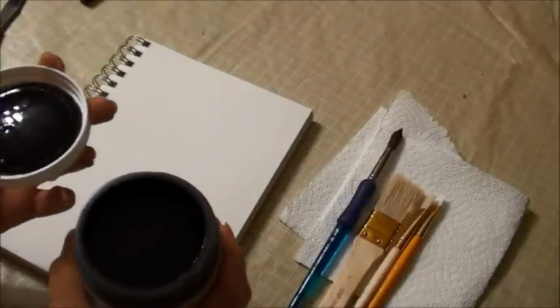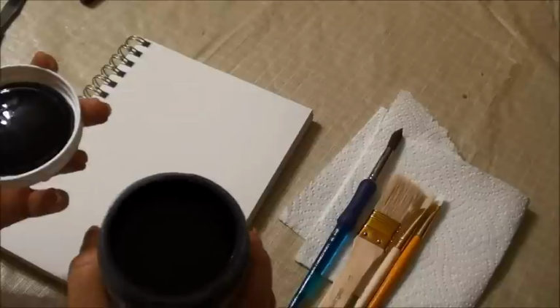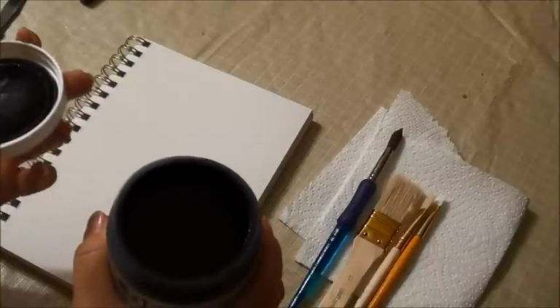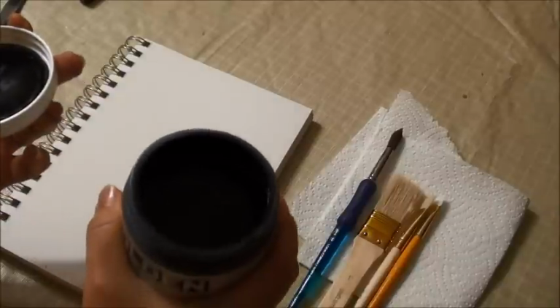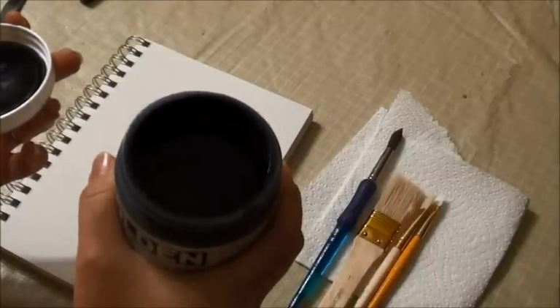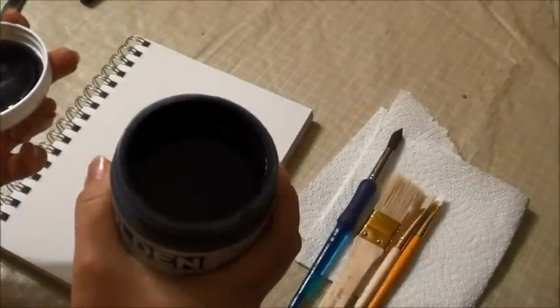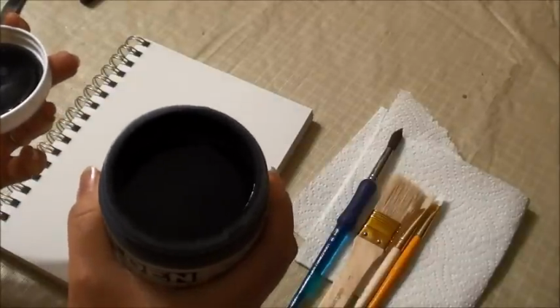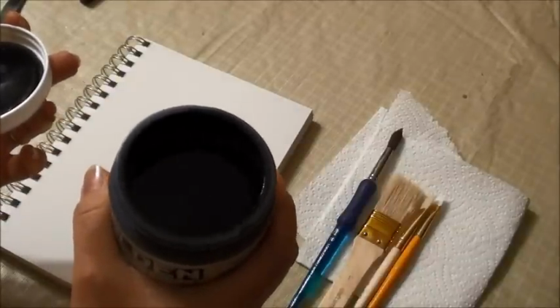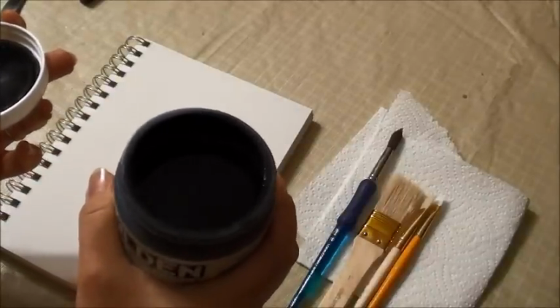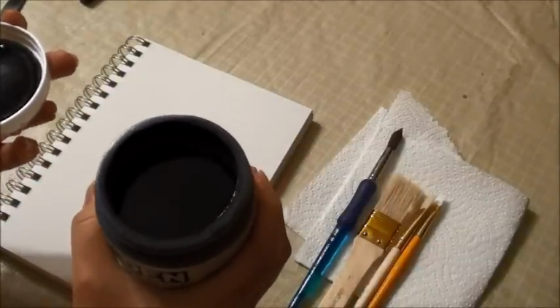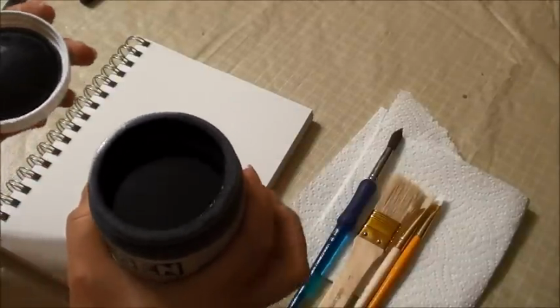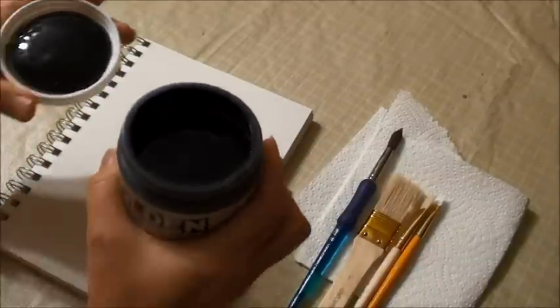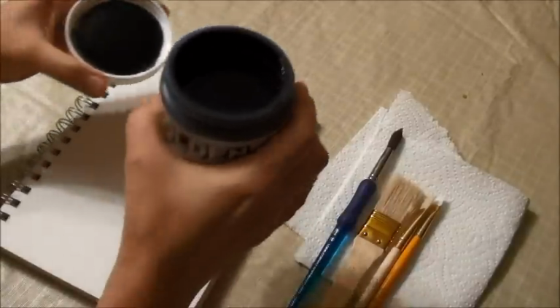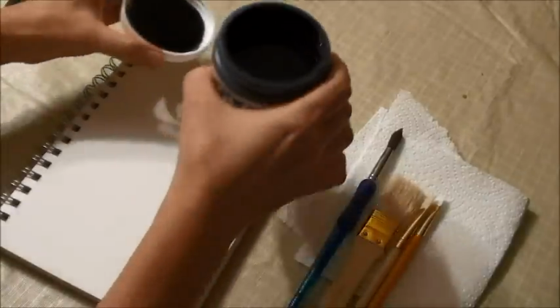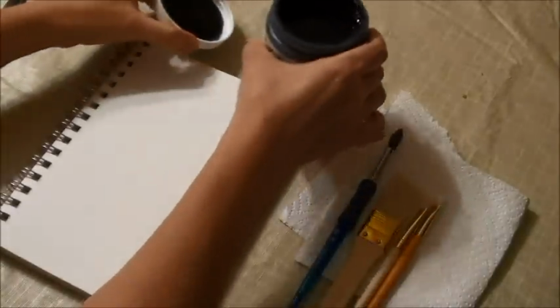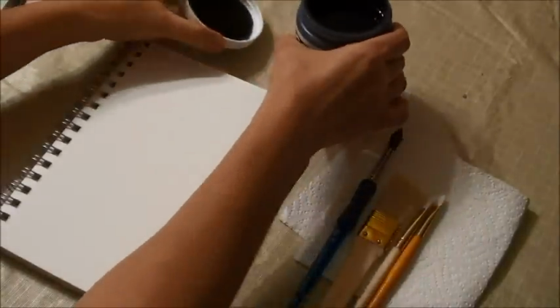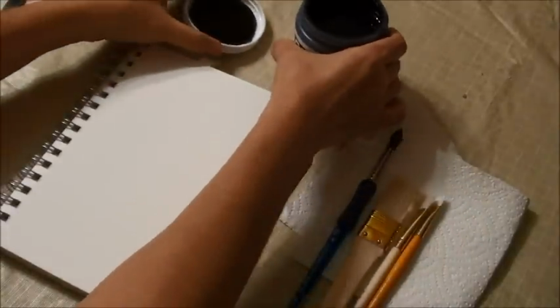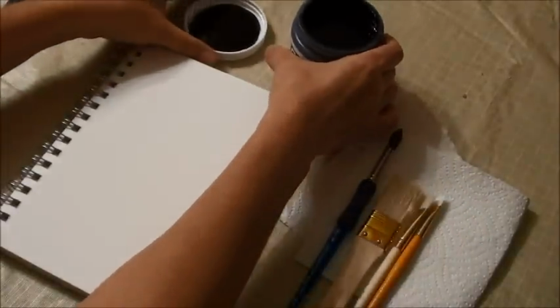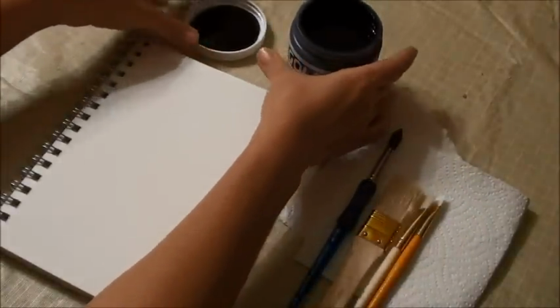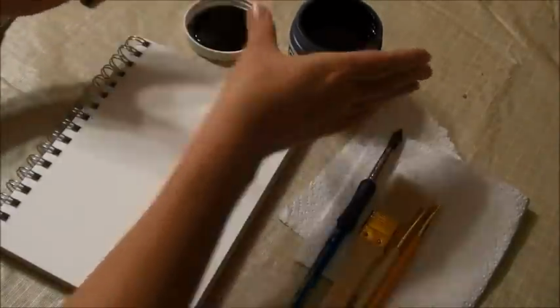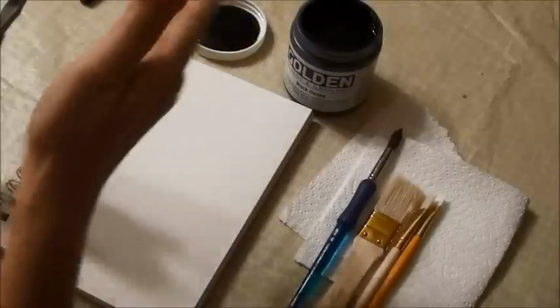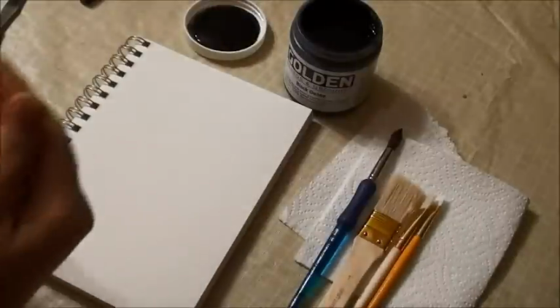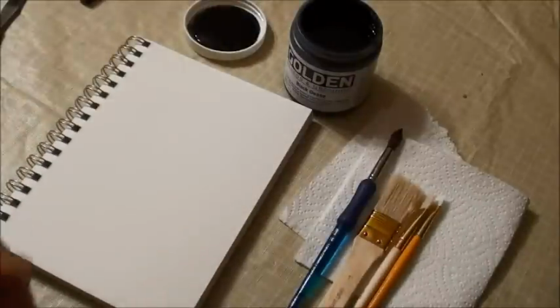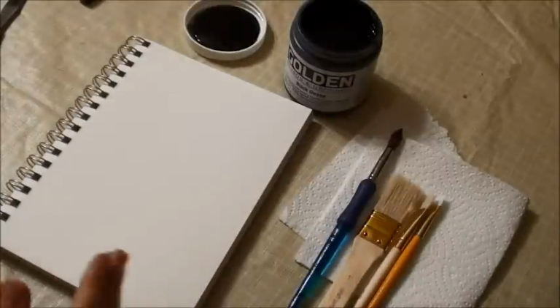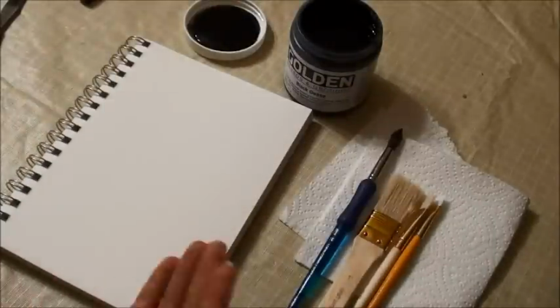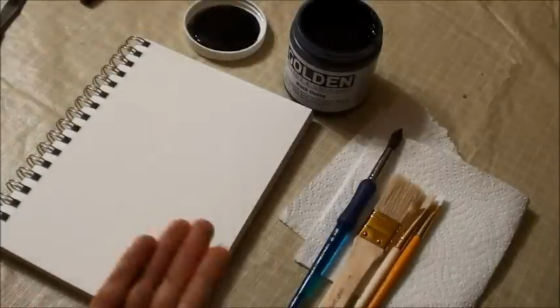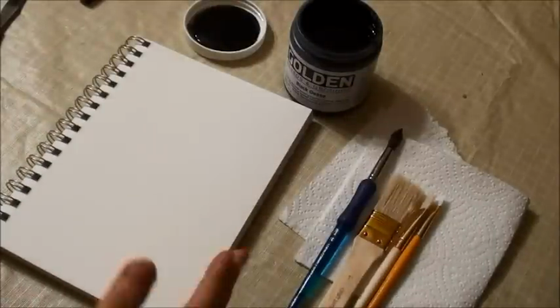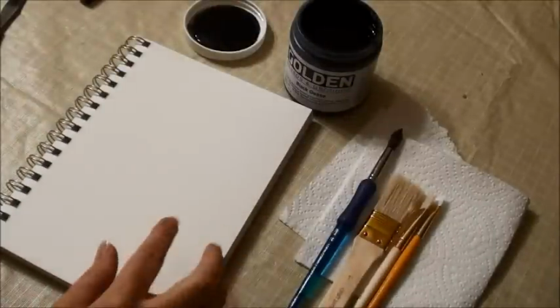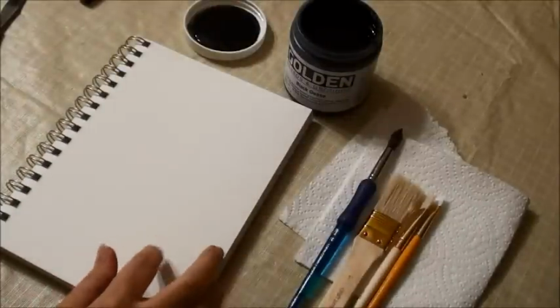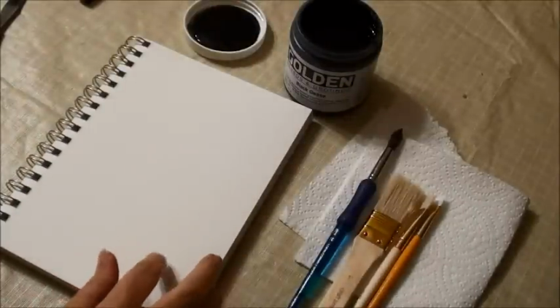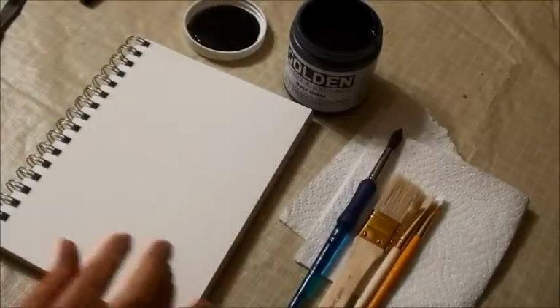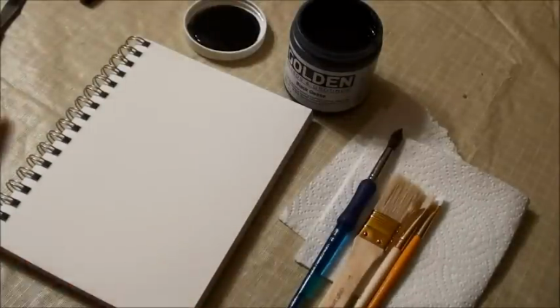When you open it, it just looks like black paint, but it's a little bit thicker than black paint. Let me get my craft mat because I want to put it in between the pages.